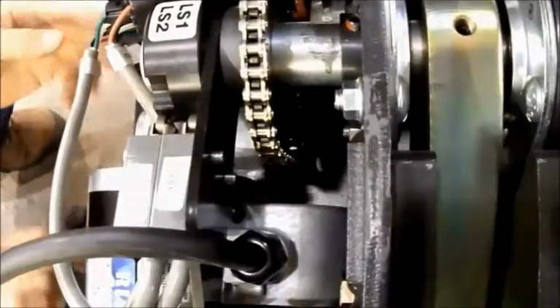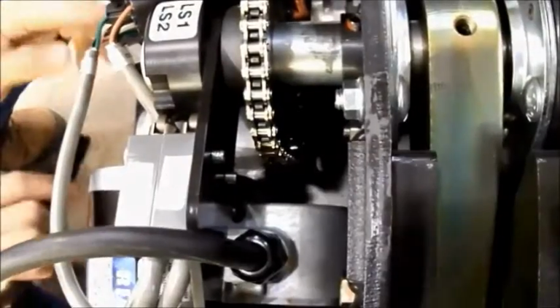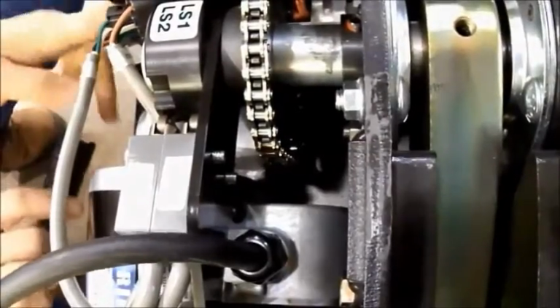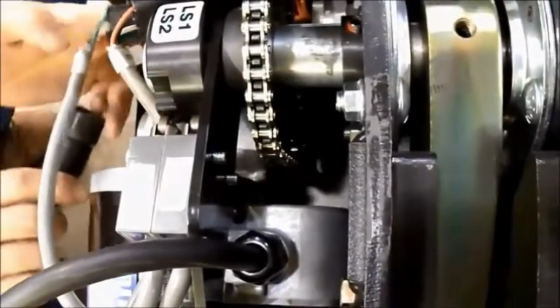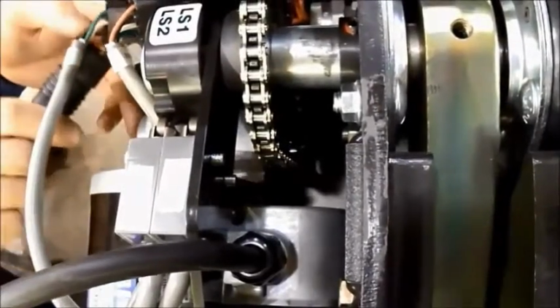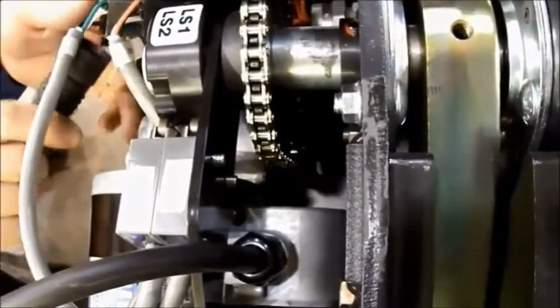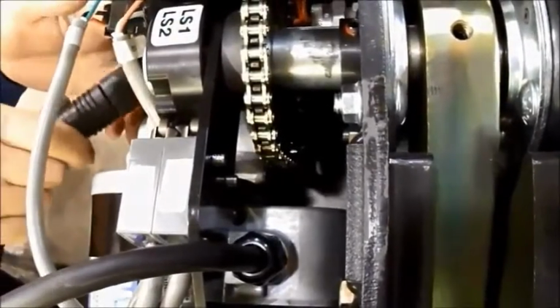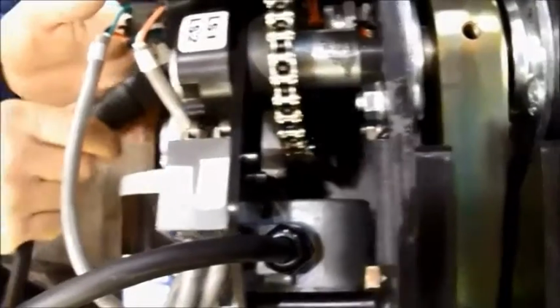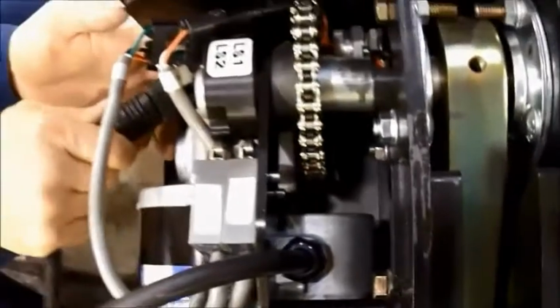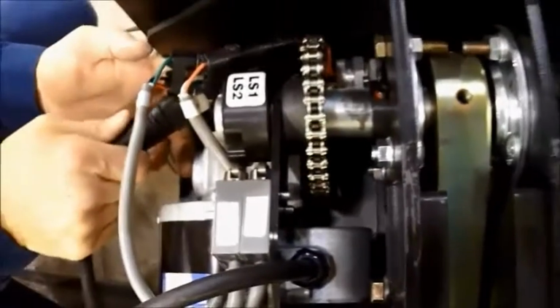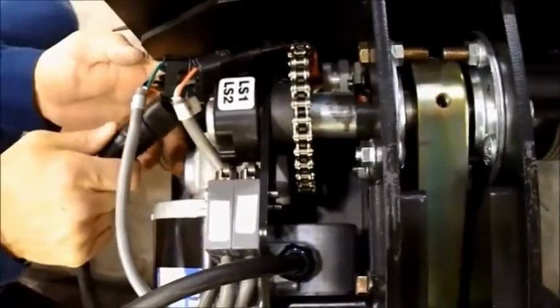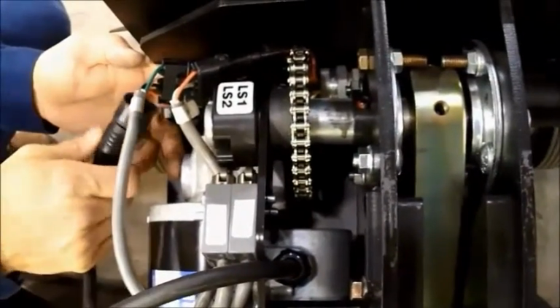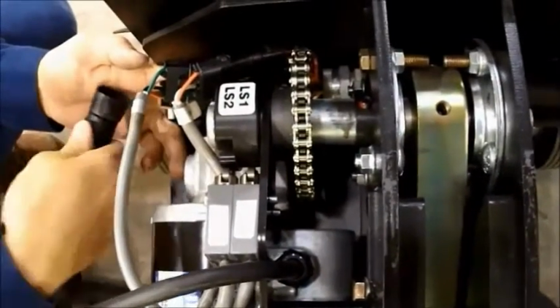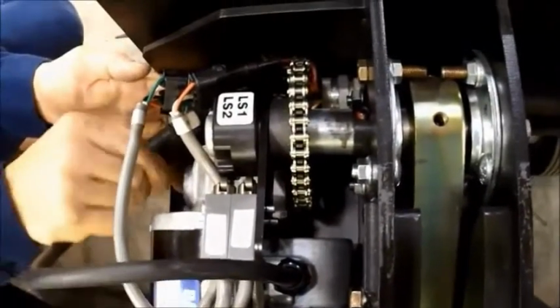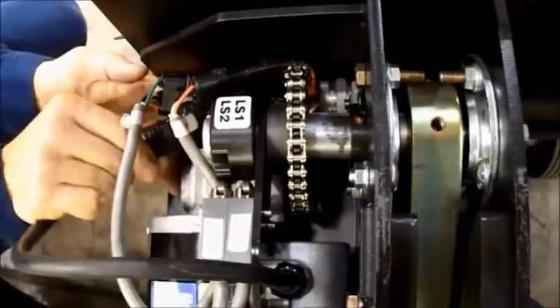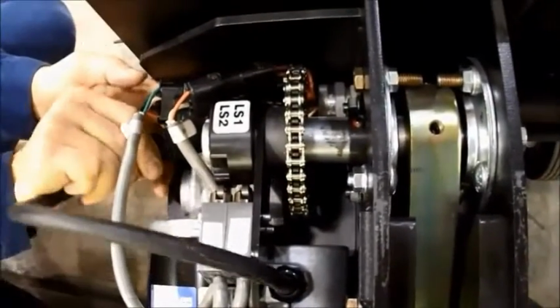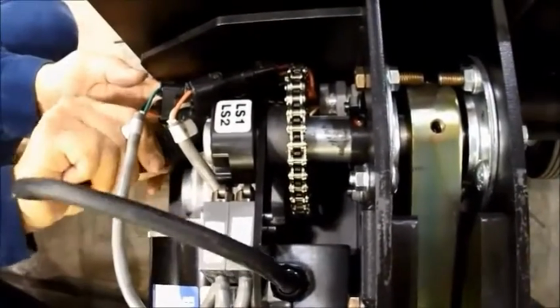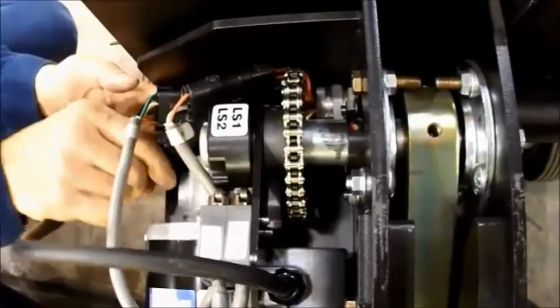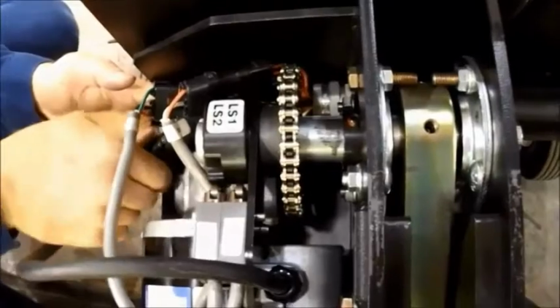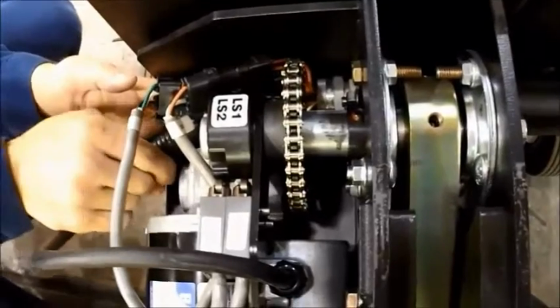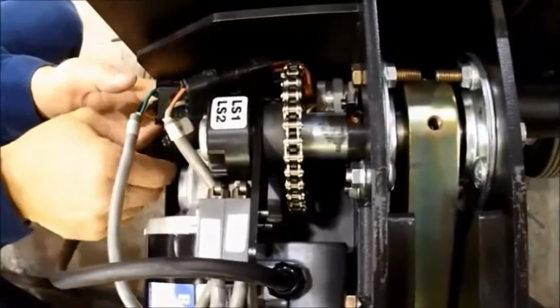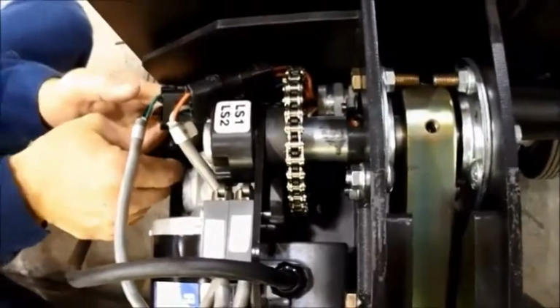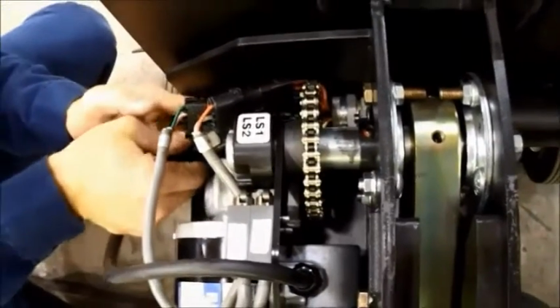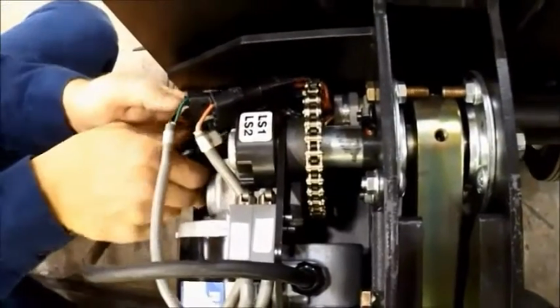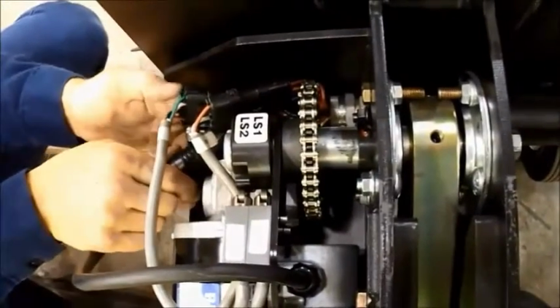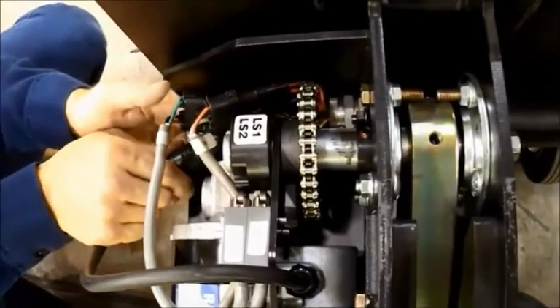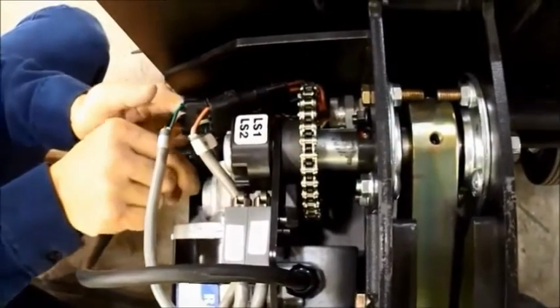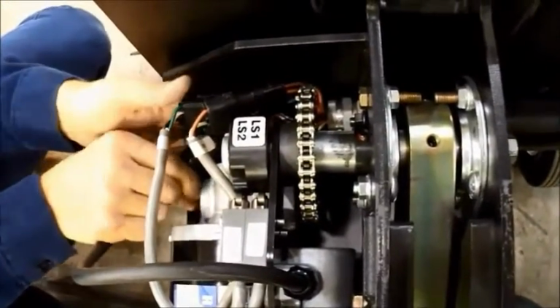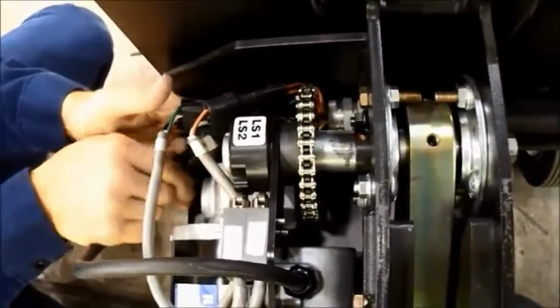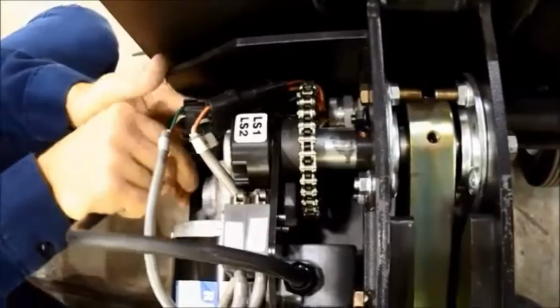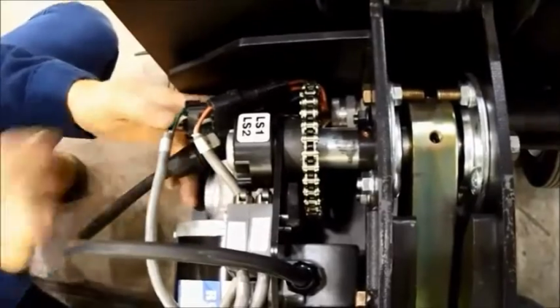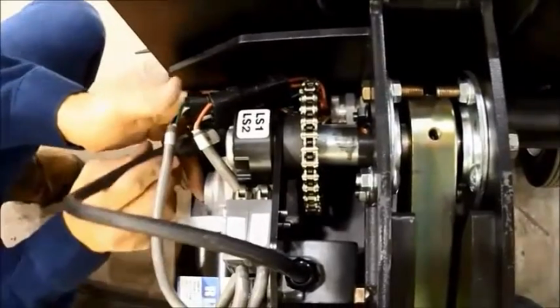After this, simply re-hook up your motor cords. Once that's plugged back in, place your motor cover and test the dock lock.